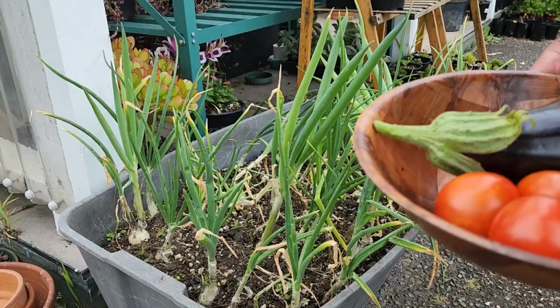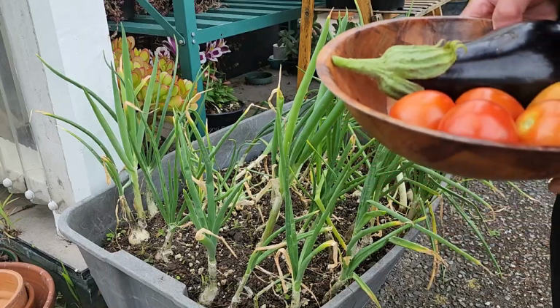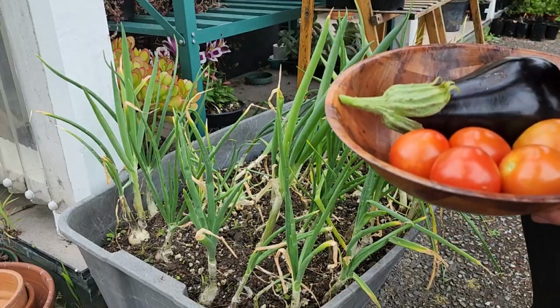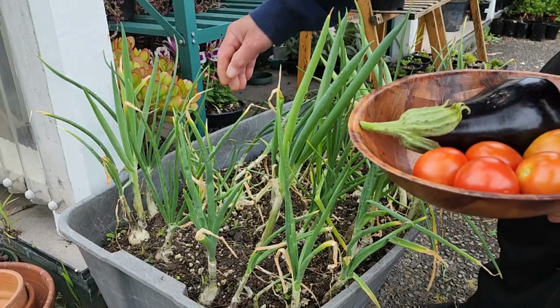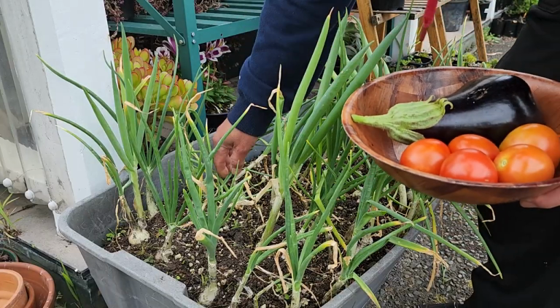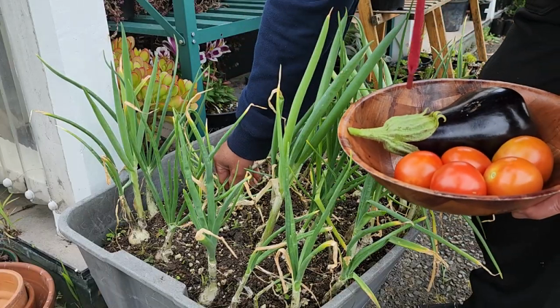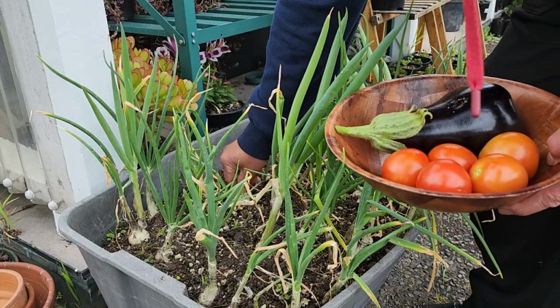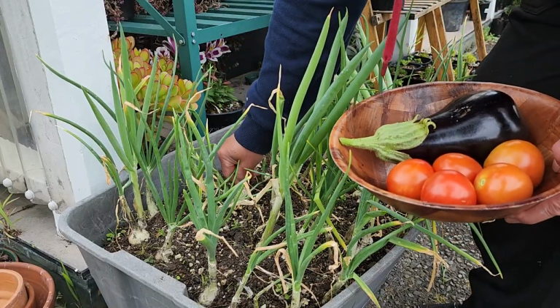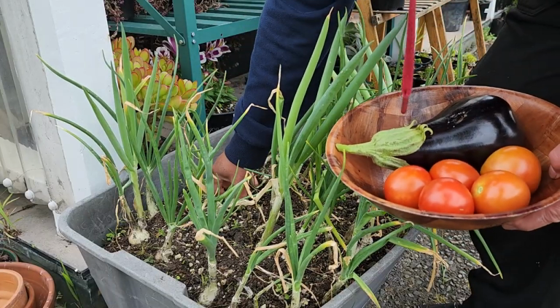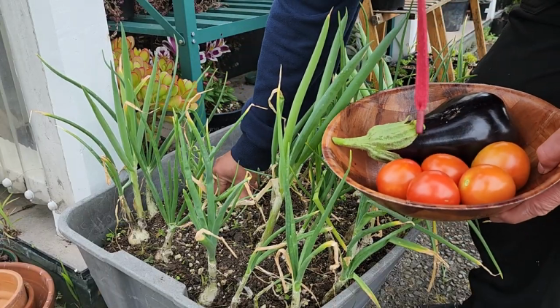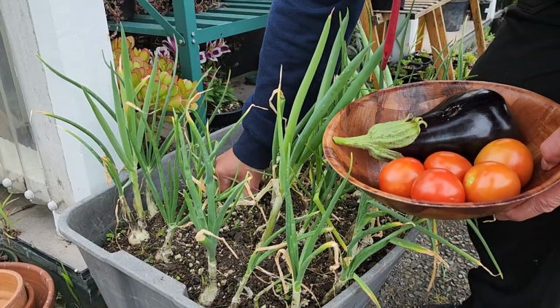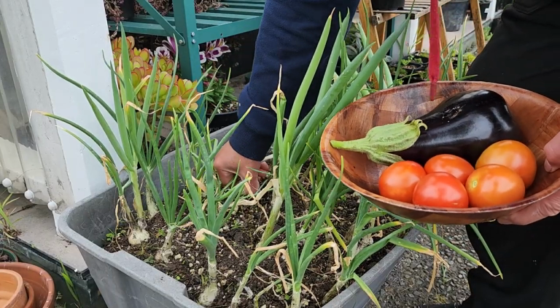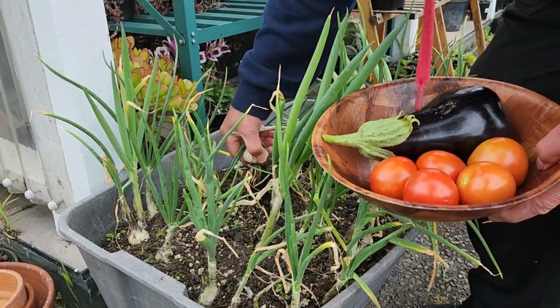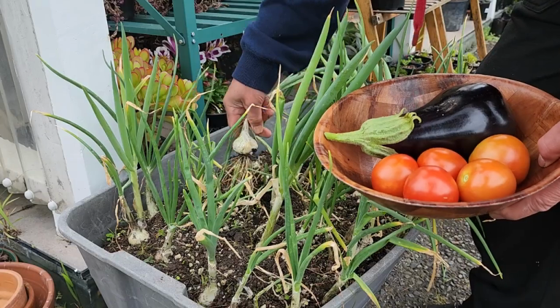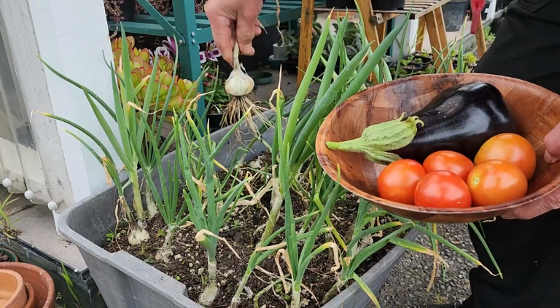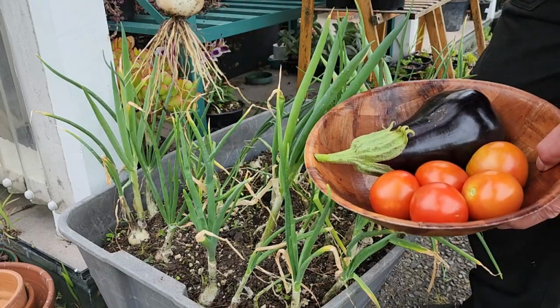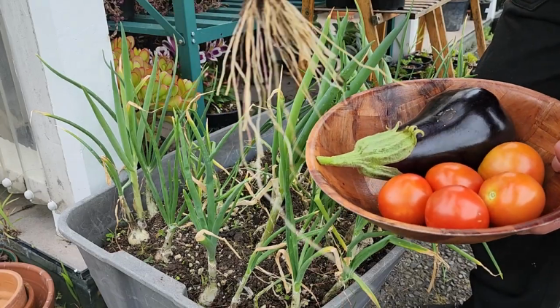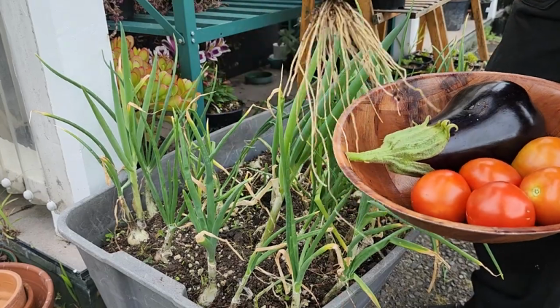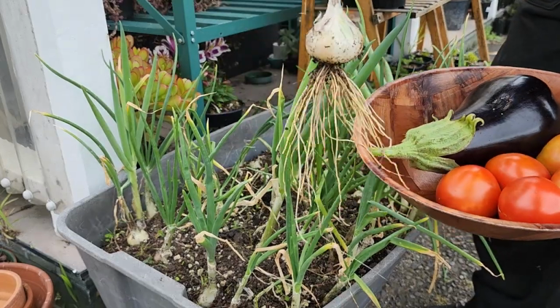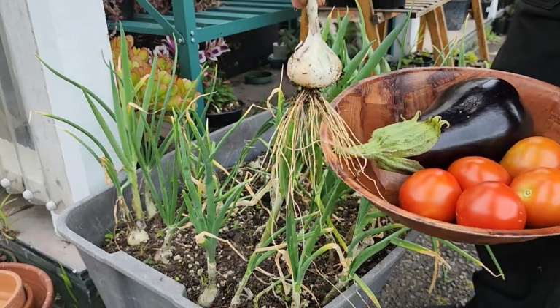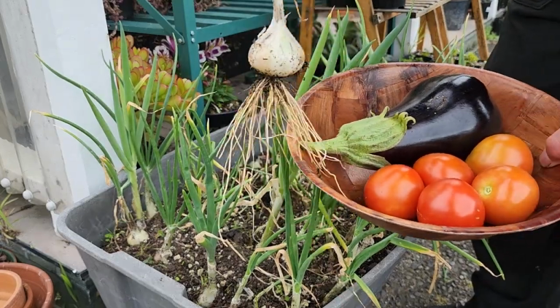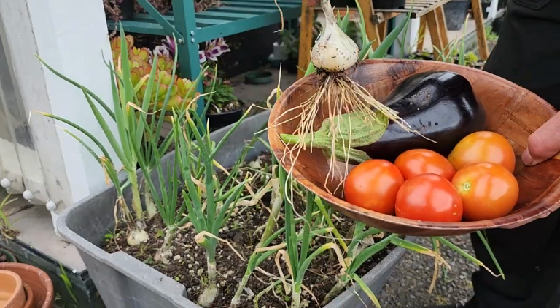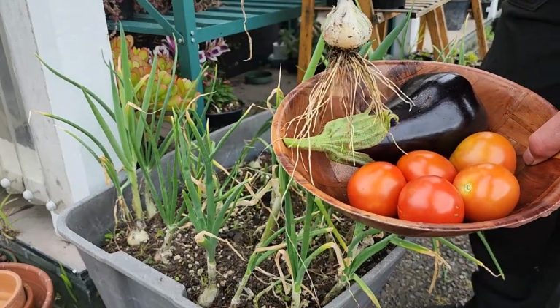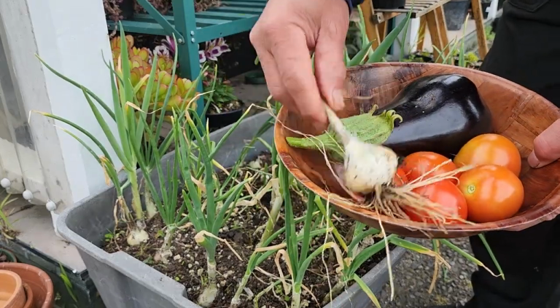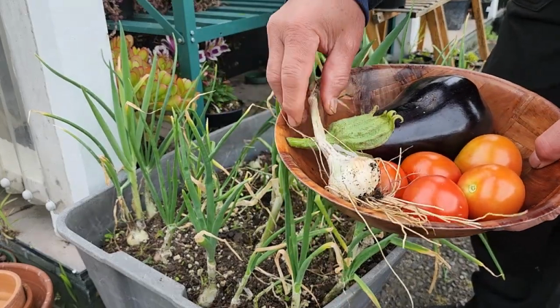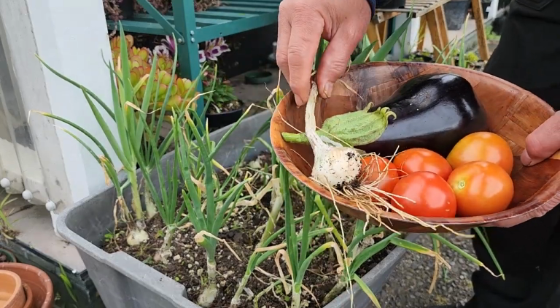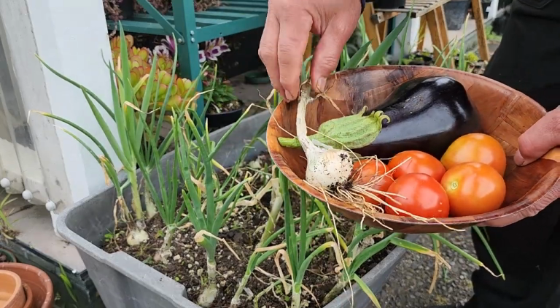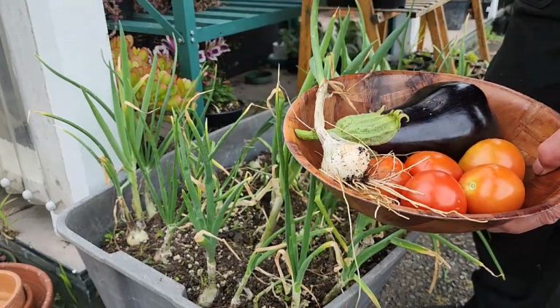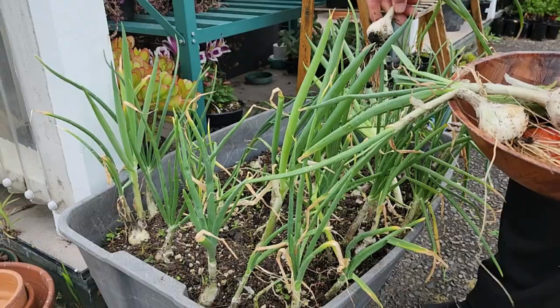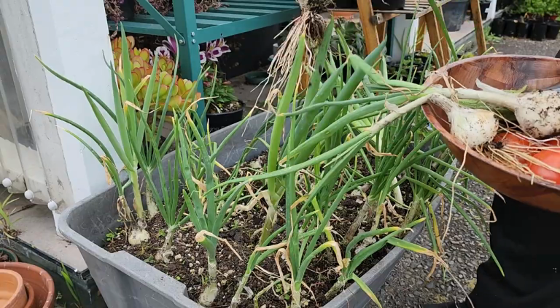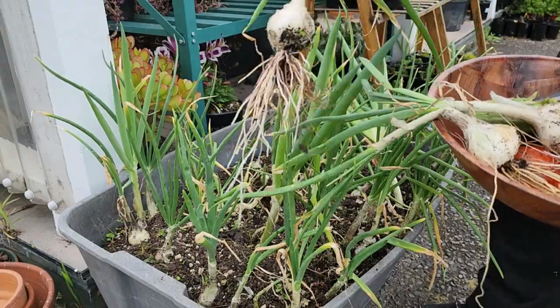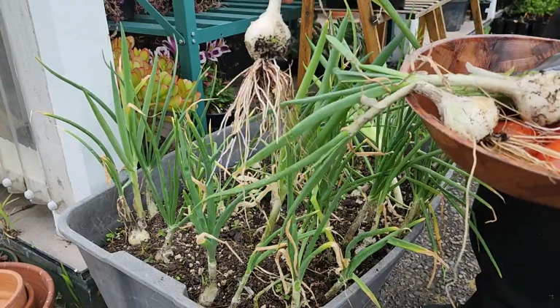And I have some bog onions which I've also planted in a container. These are white onions and this will be an important ingredient too in the dish.